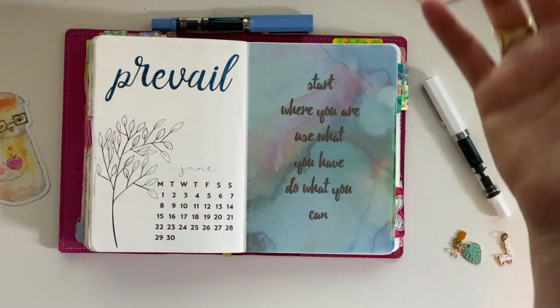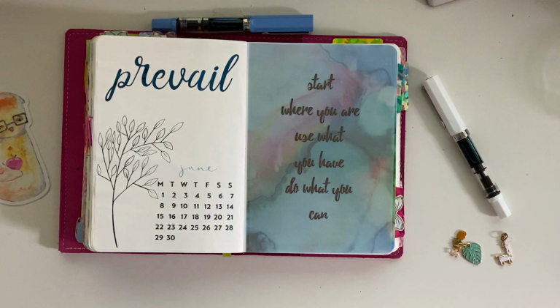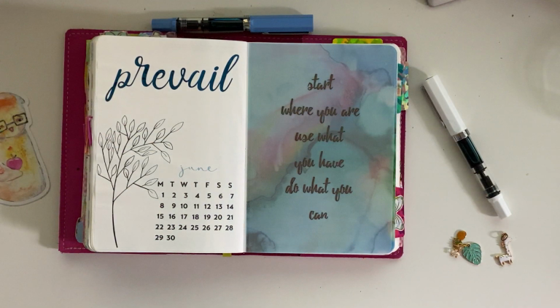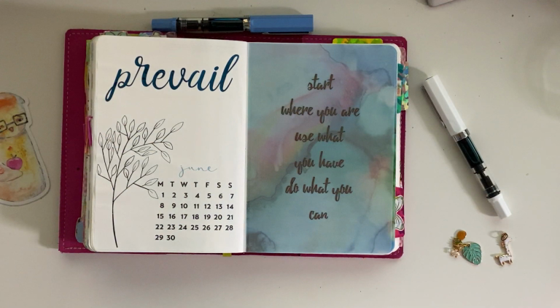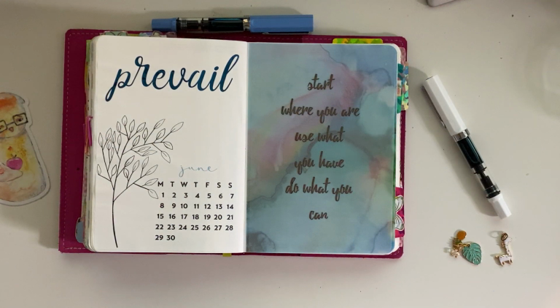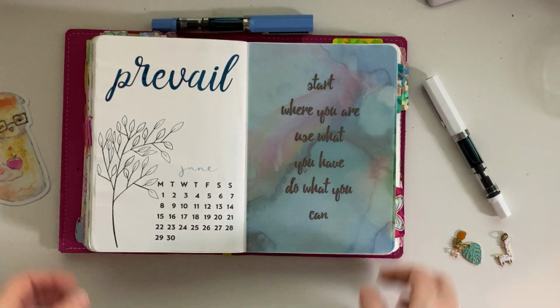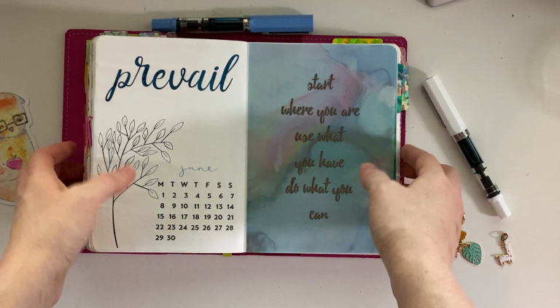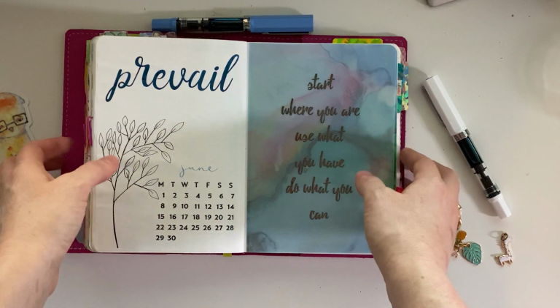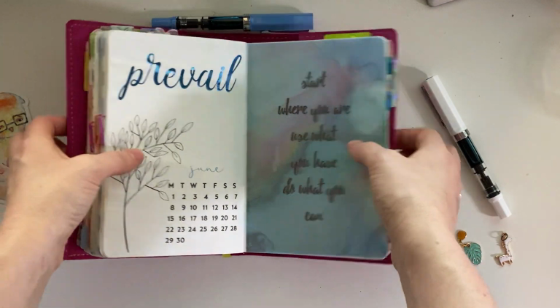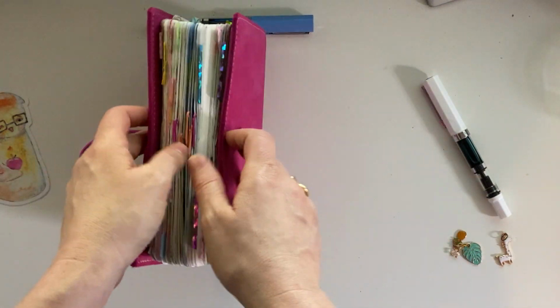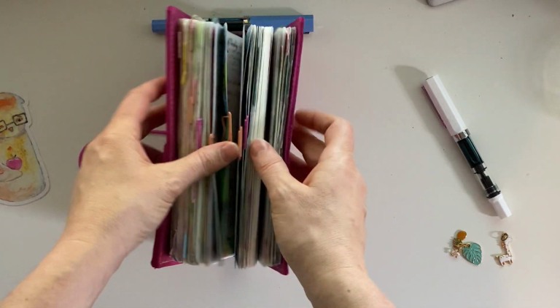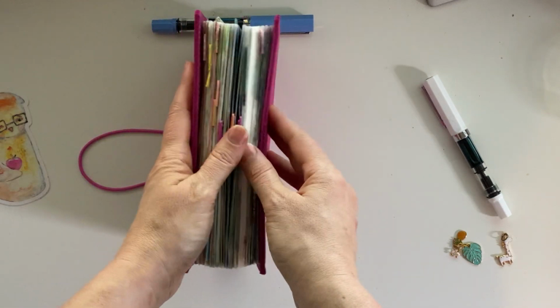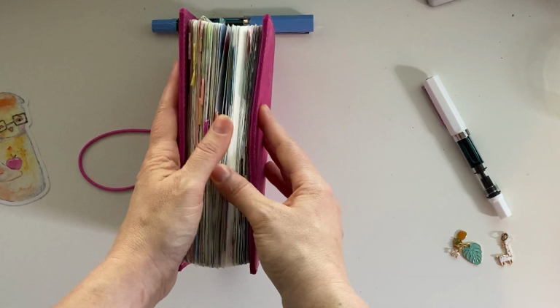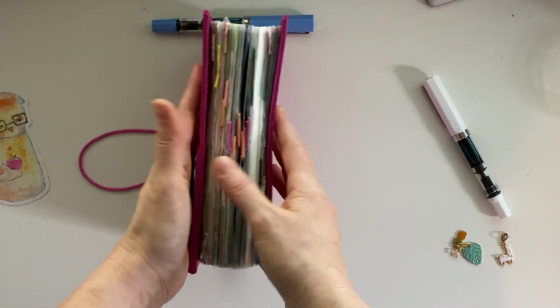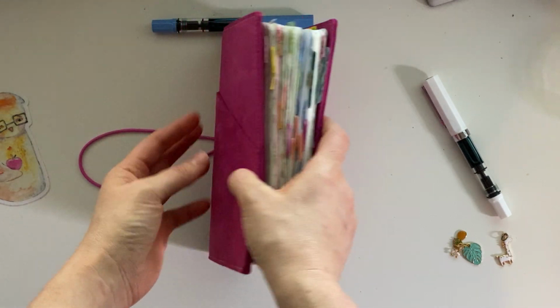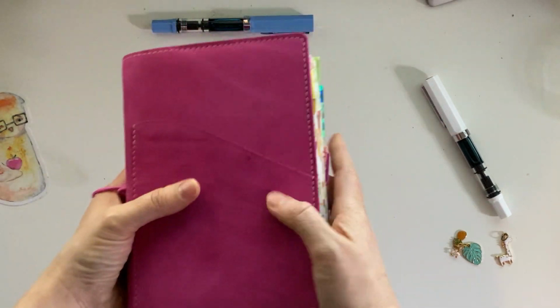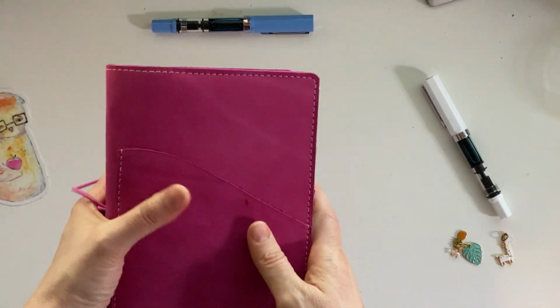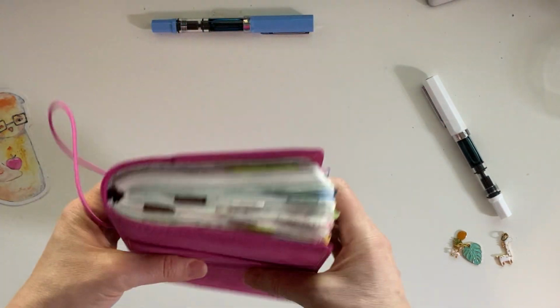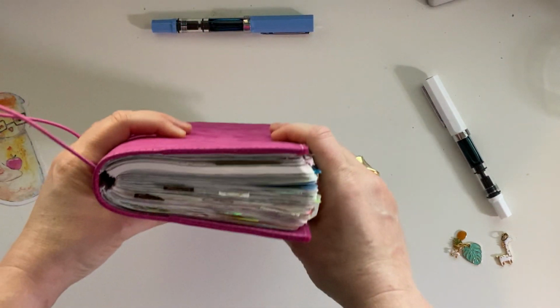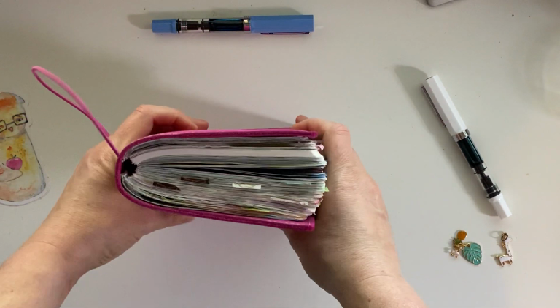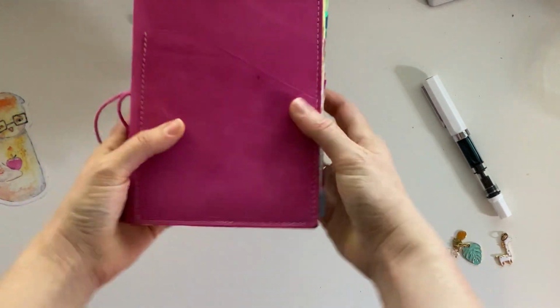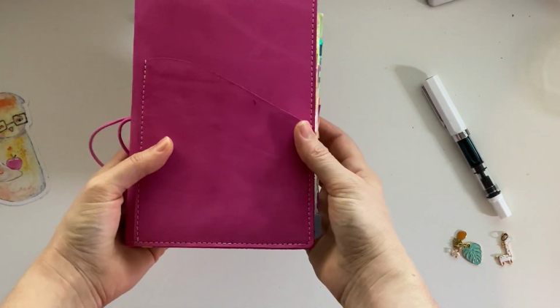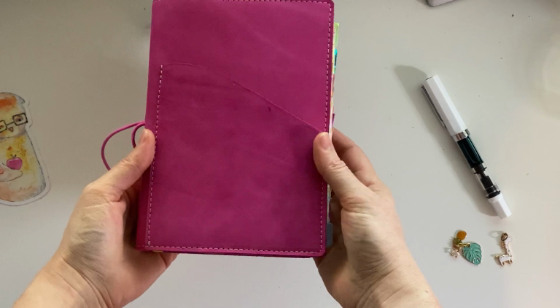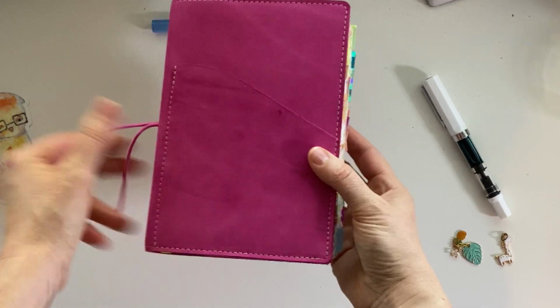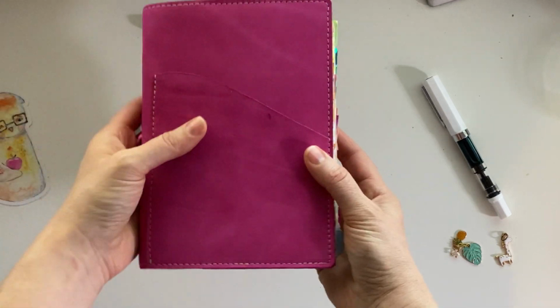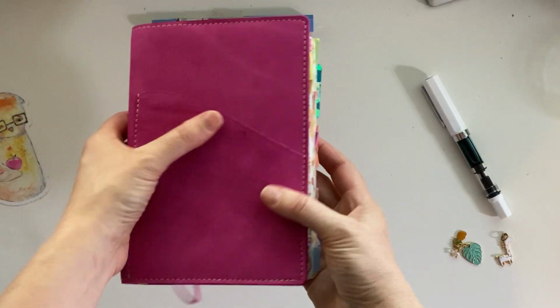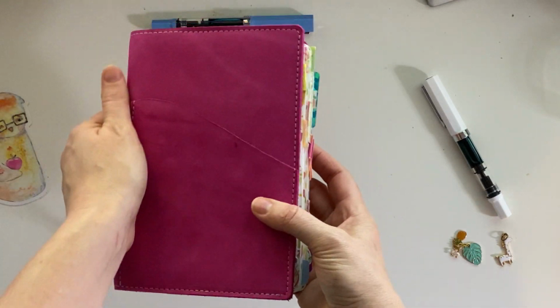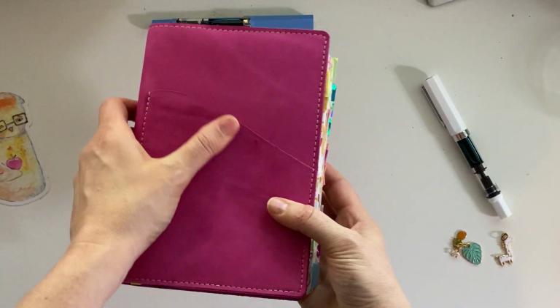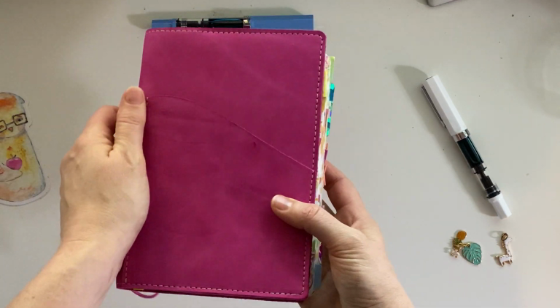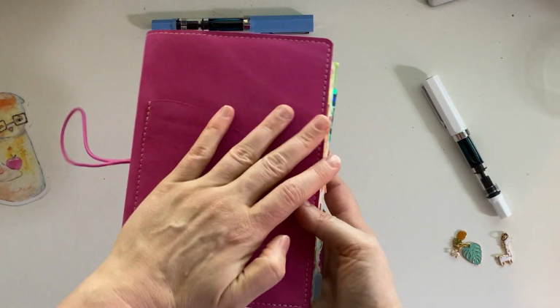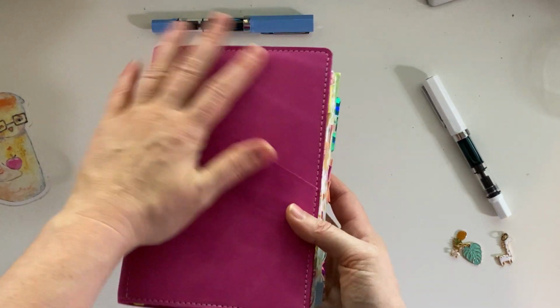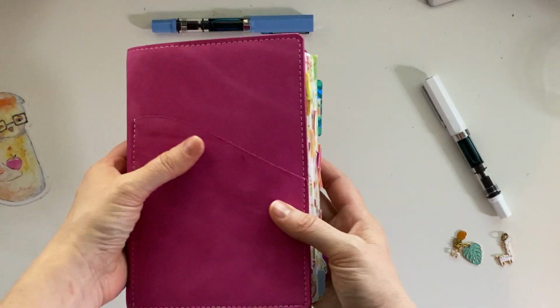If you want one, please comment below that that's something you're interested in. I find it helps it lay flat when I'm writing in it. And then this is my Bujo Planner cover in beautiful pink.